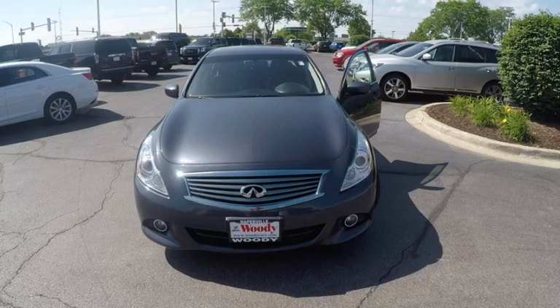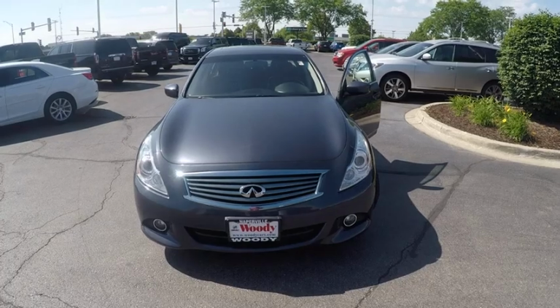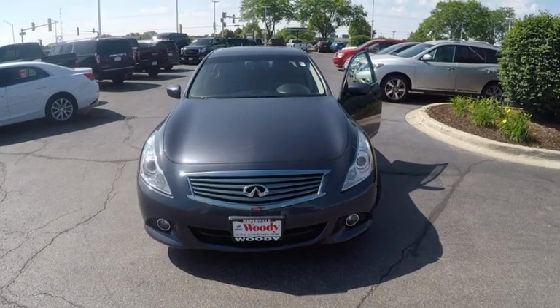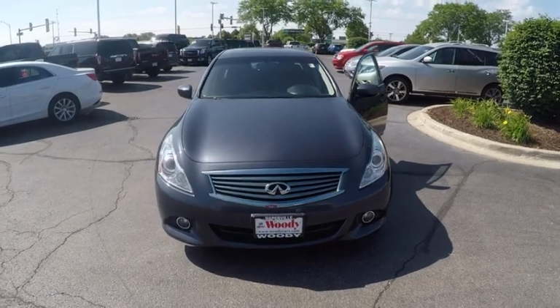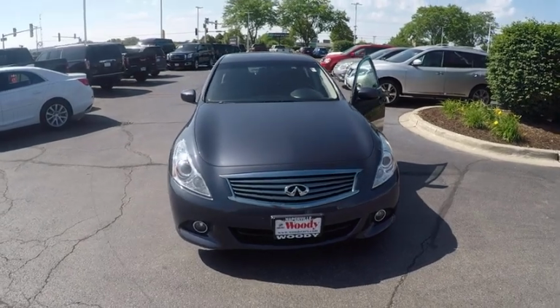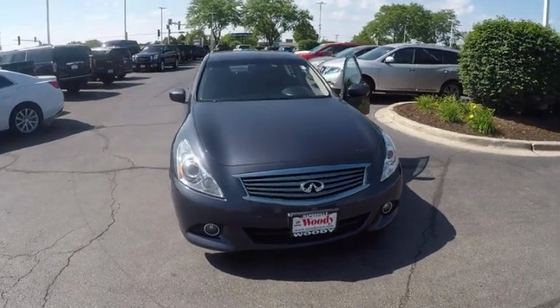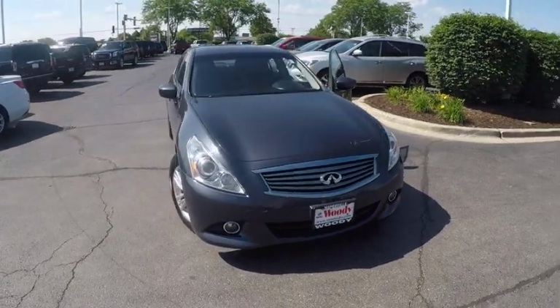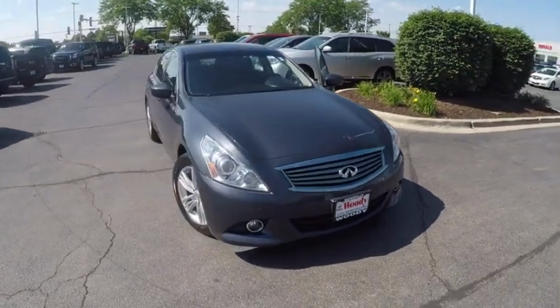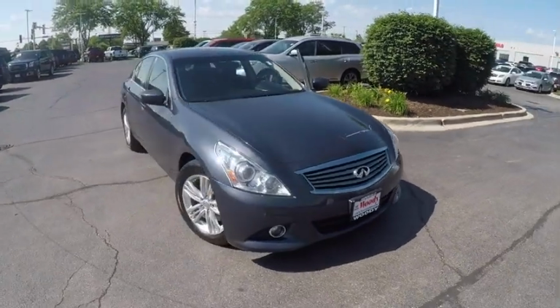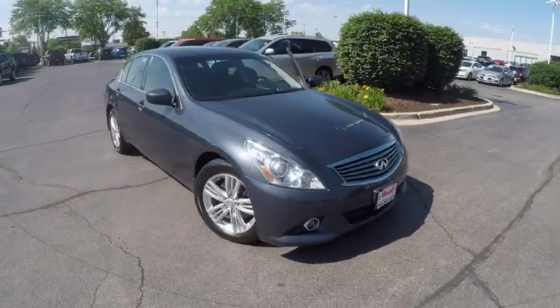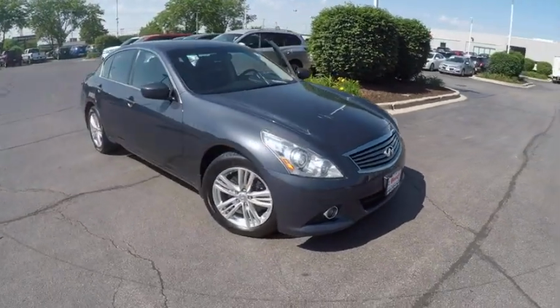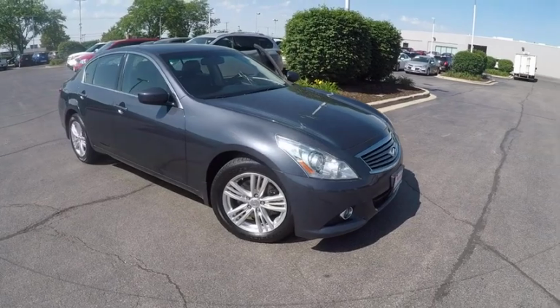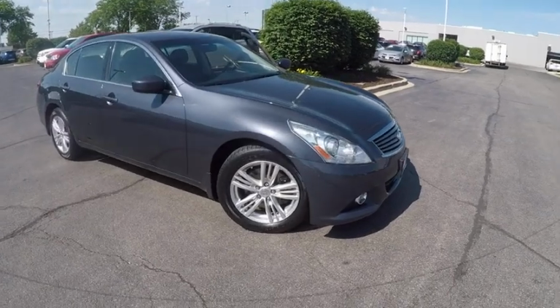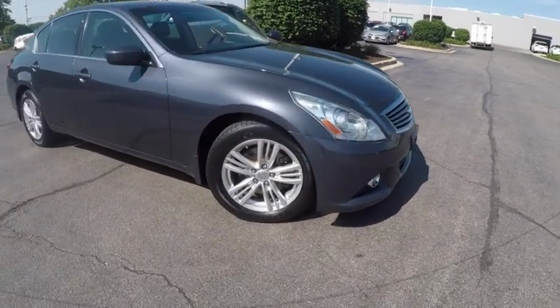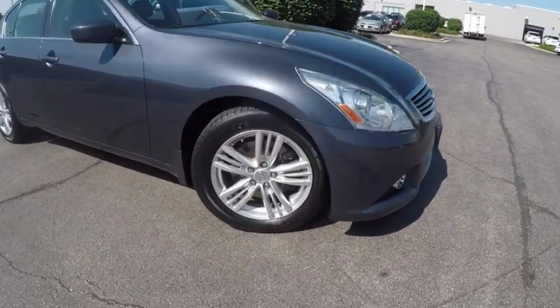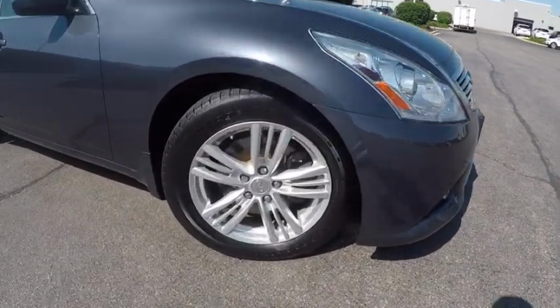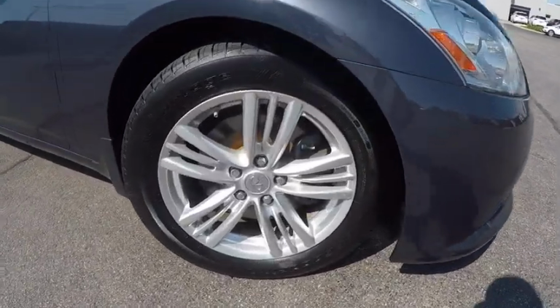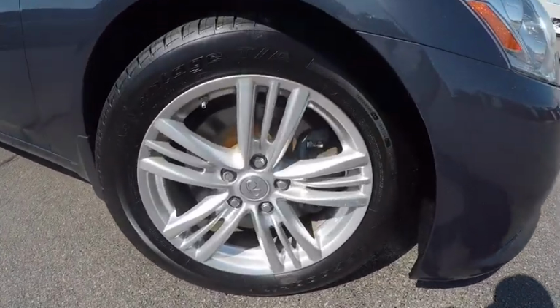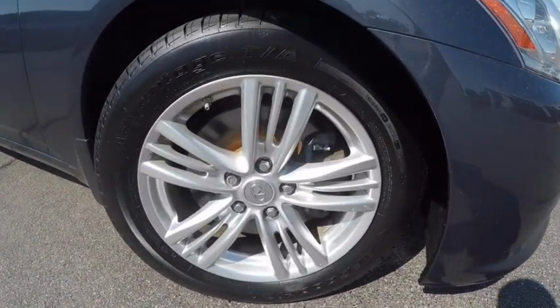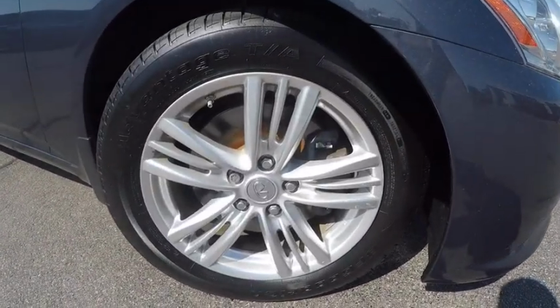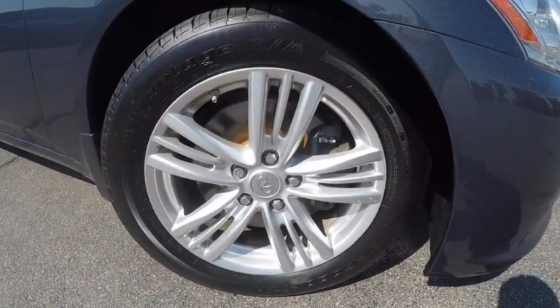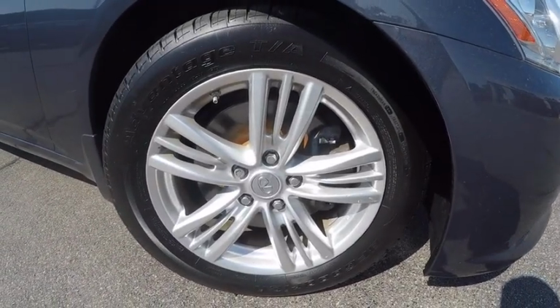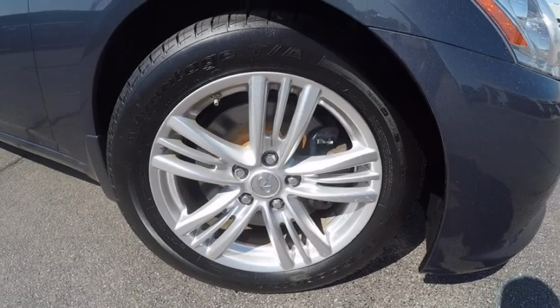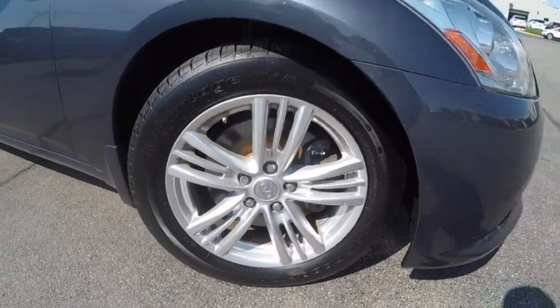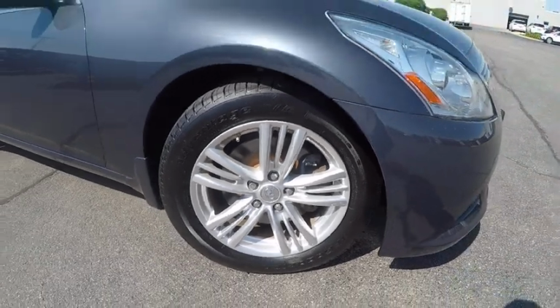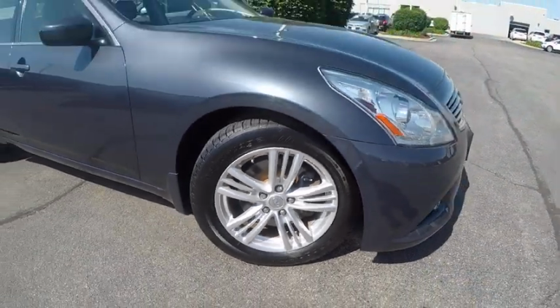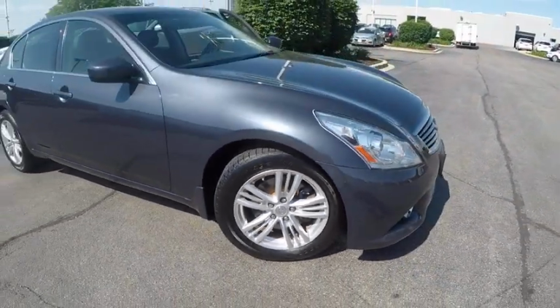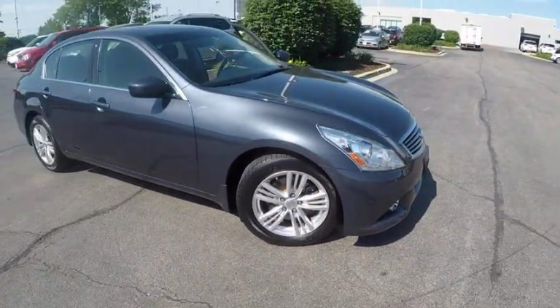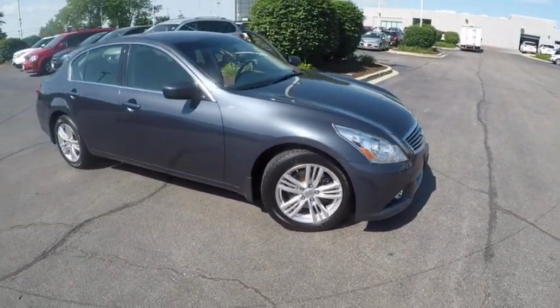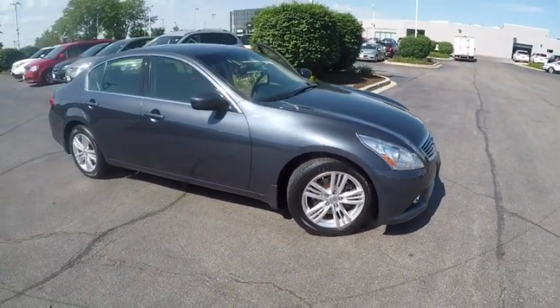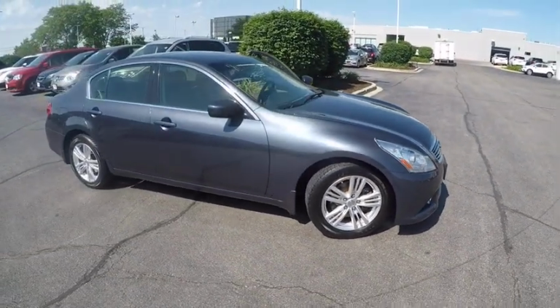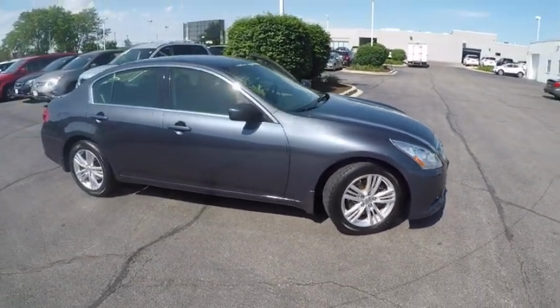The 2013 Infiniti G37. A deeper level of performance, a new level of exhilaration. The car is blistering quick, yet returns 21 miles per gallon overall, and is priced below $20,000.